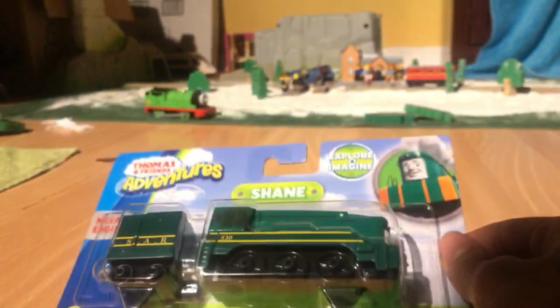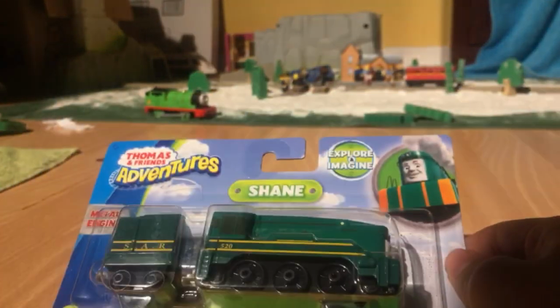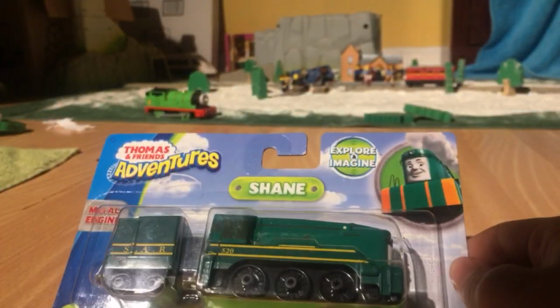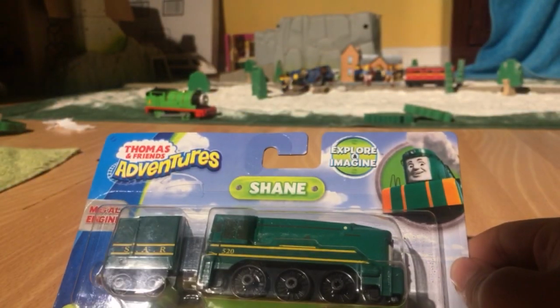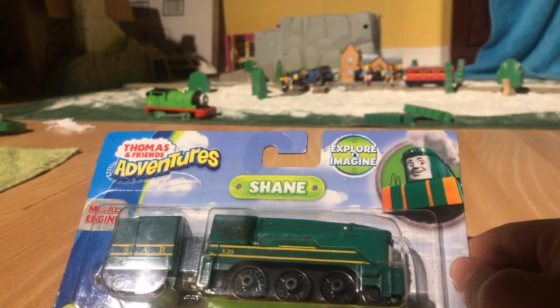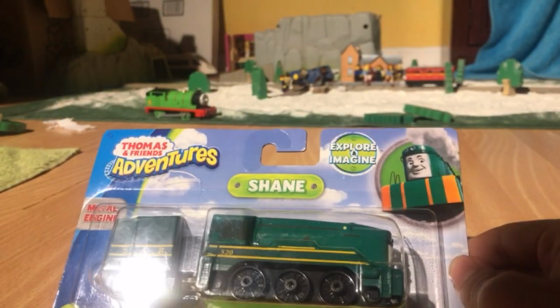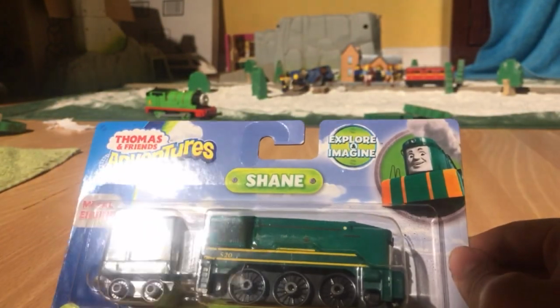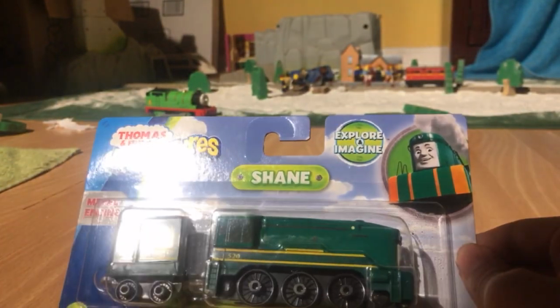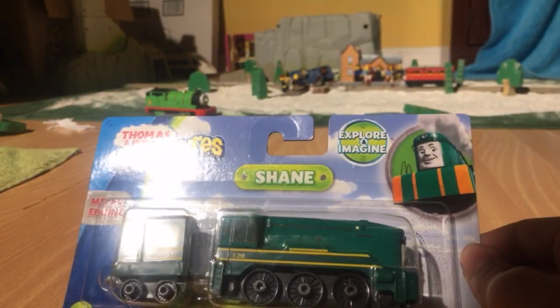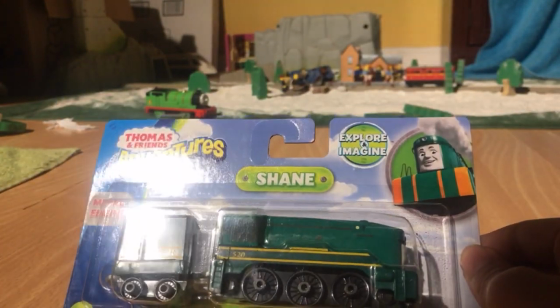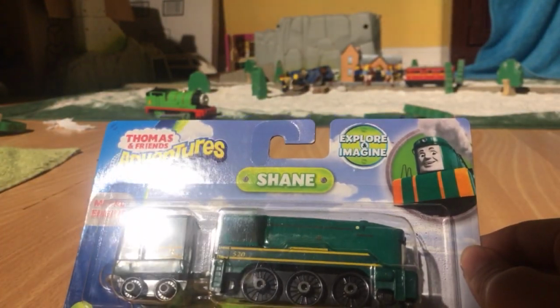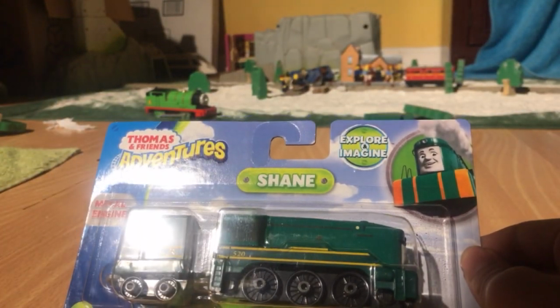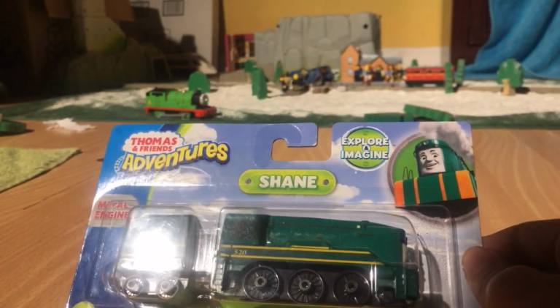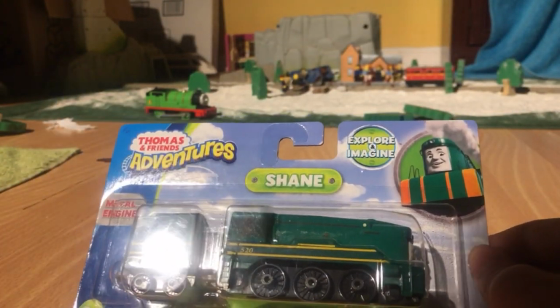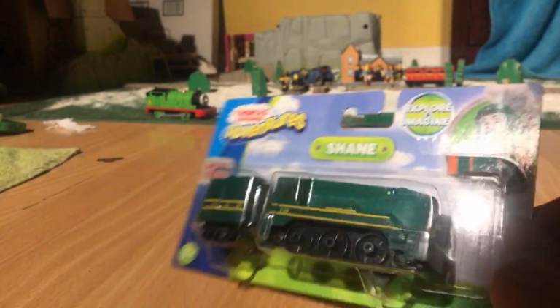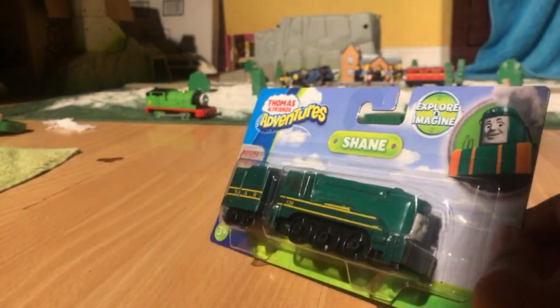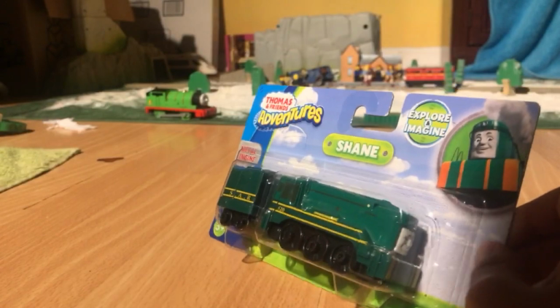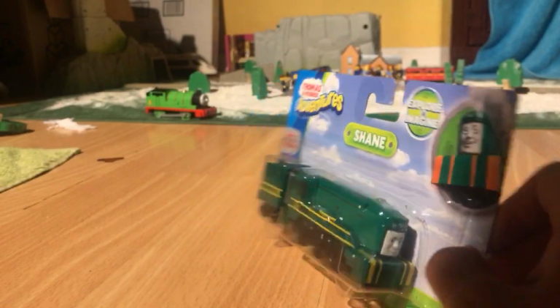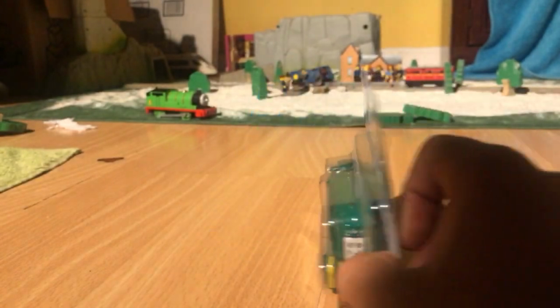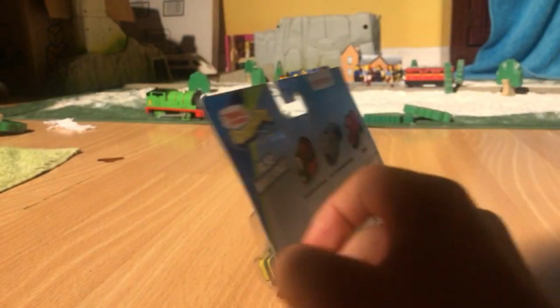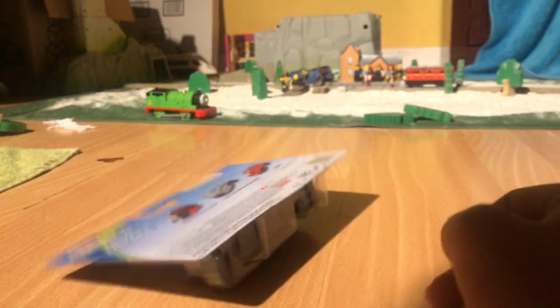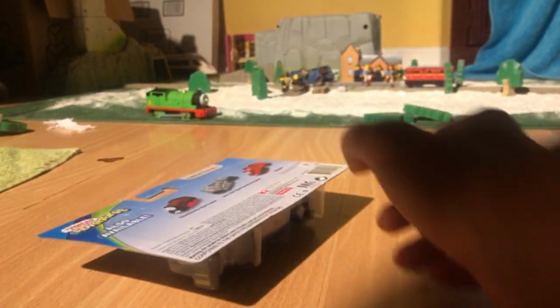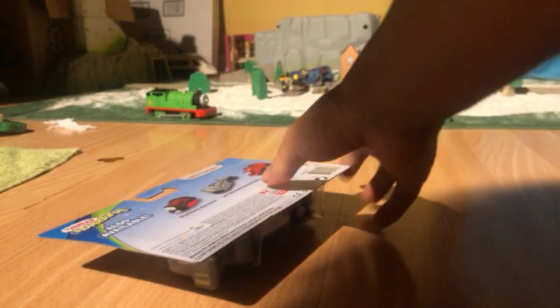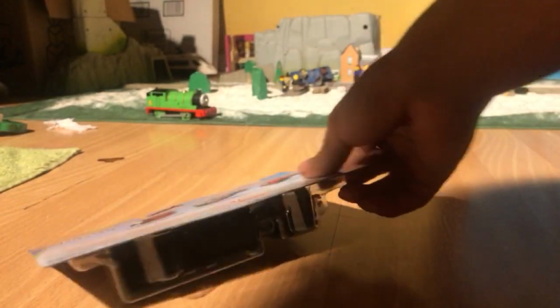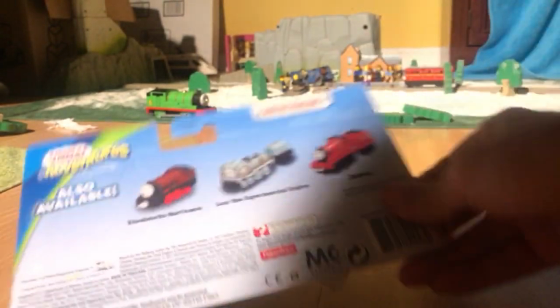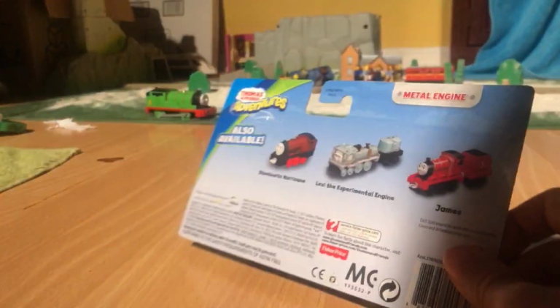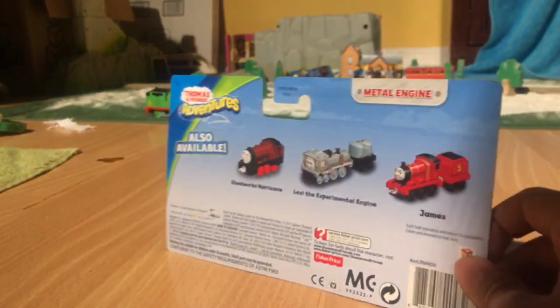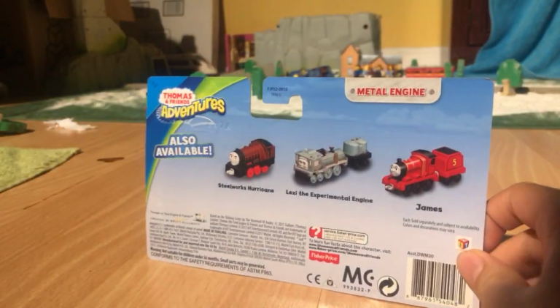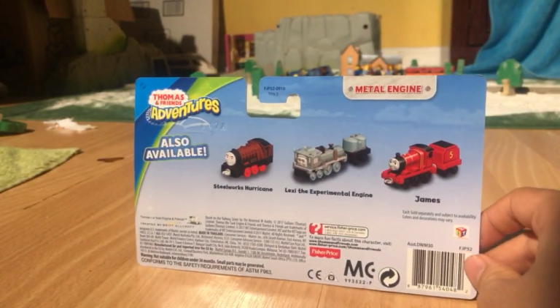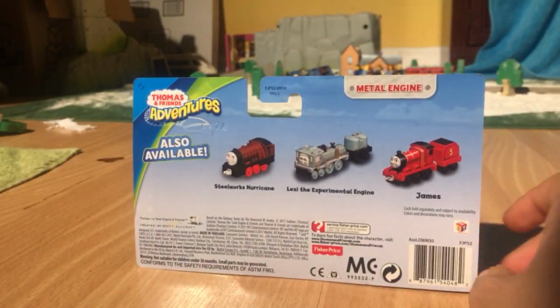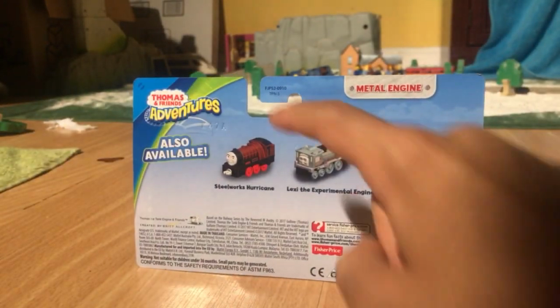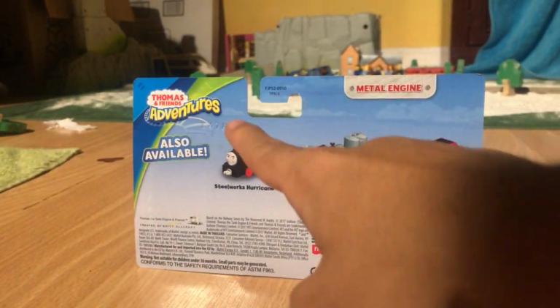I found this on Amazon for $10, and I got it — I thought it was Amazon Prime, so that's why it's here early. Maybe.